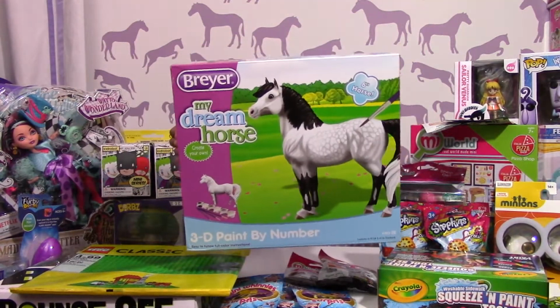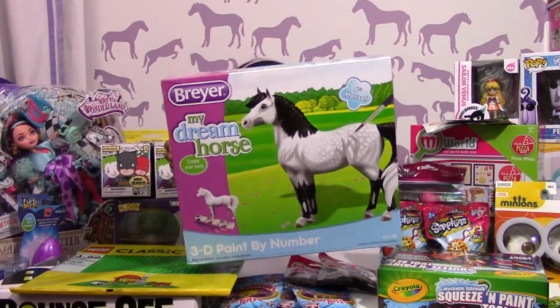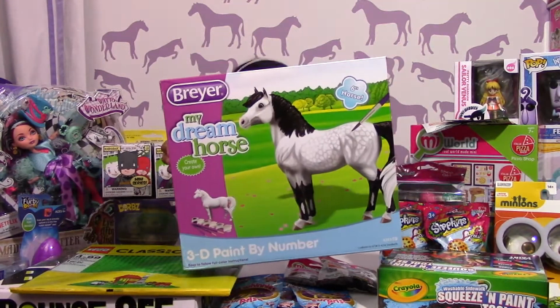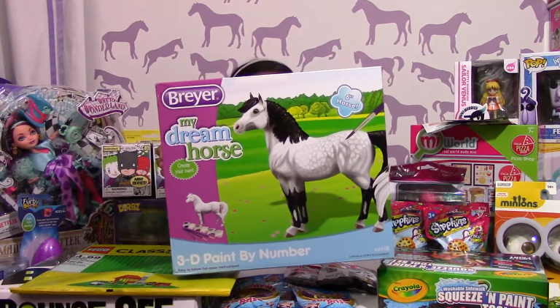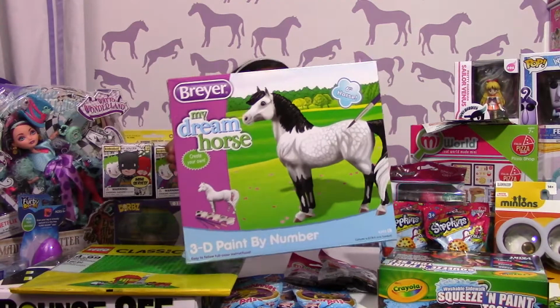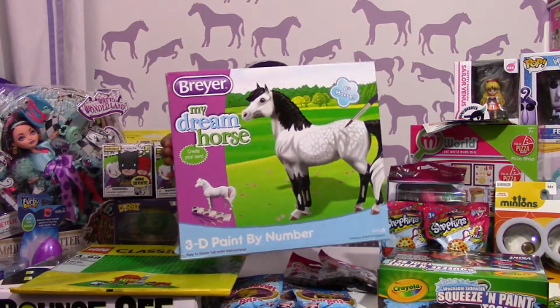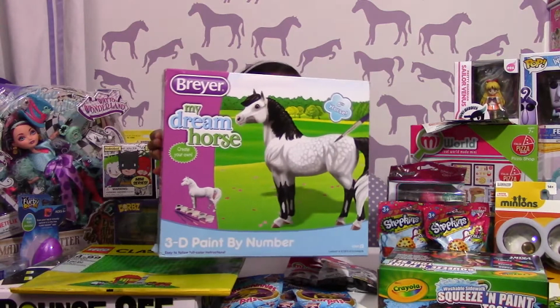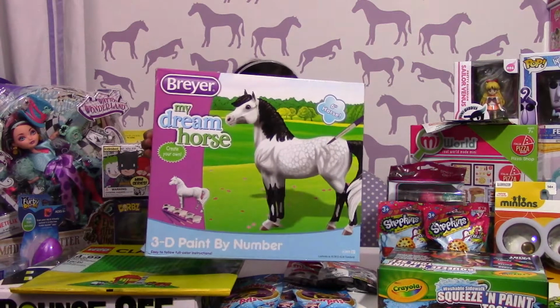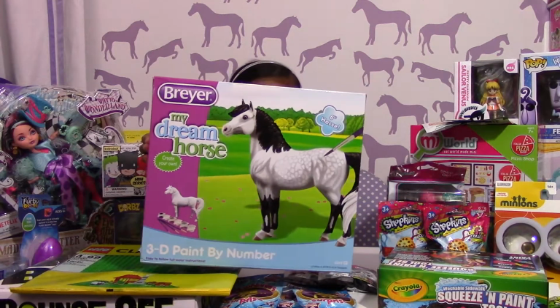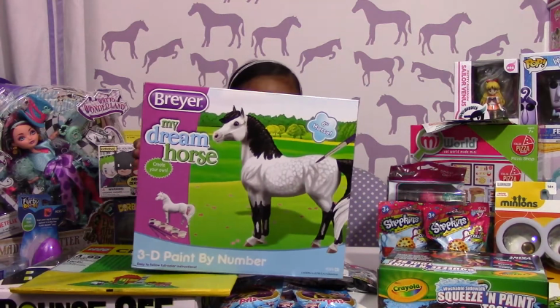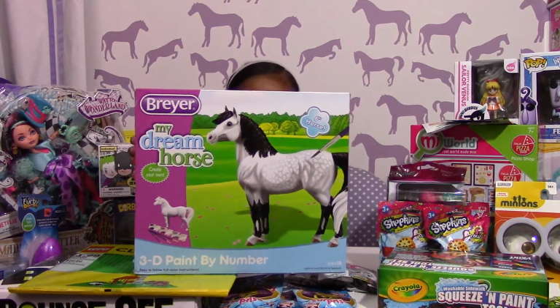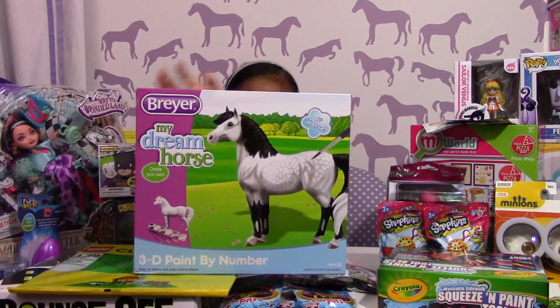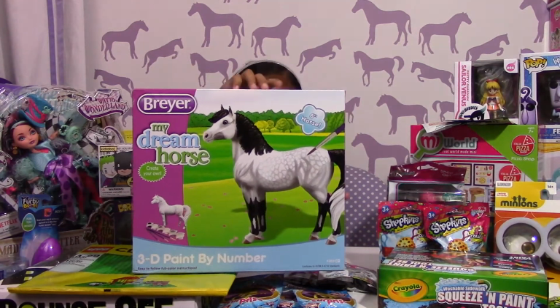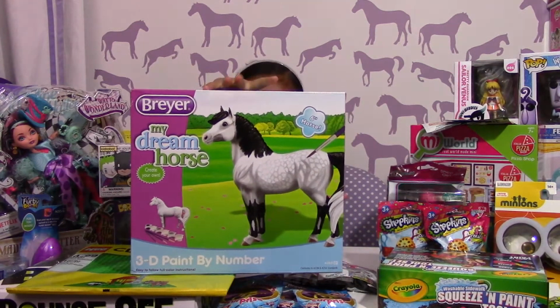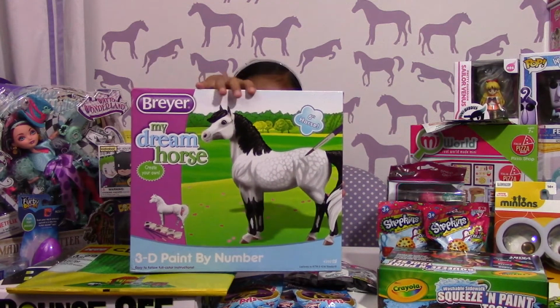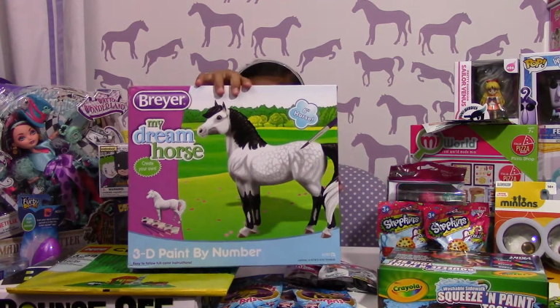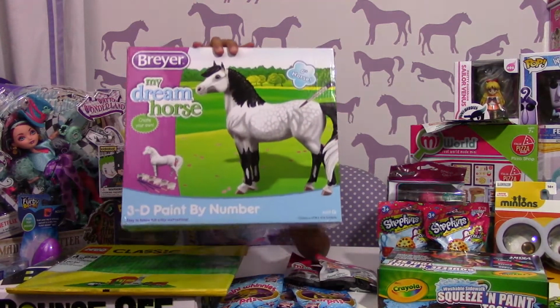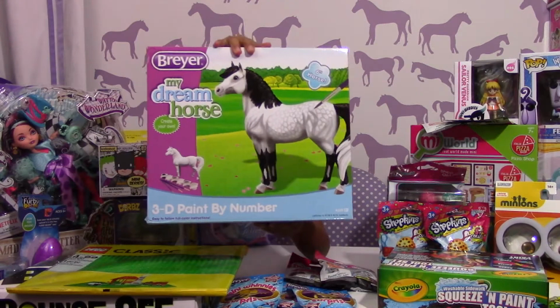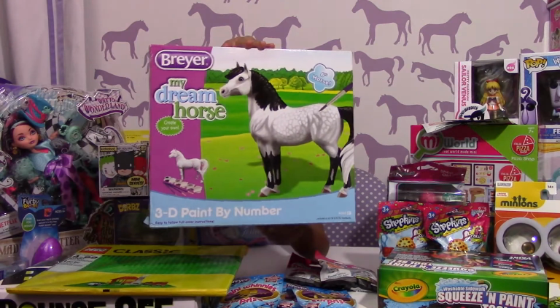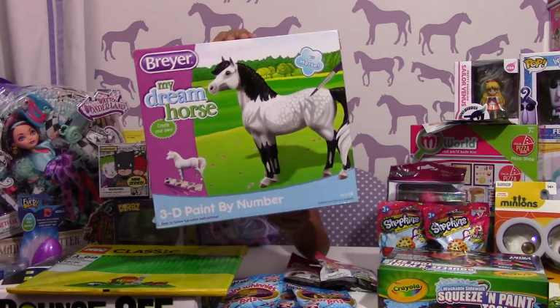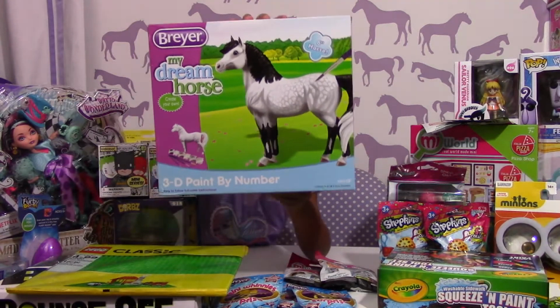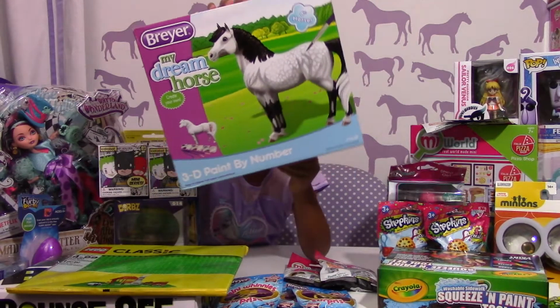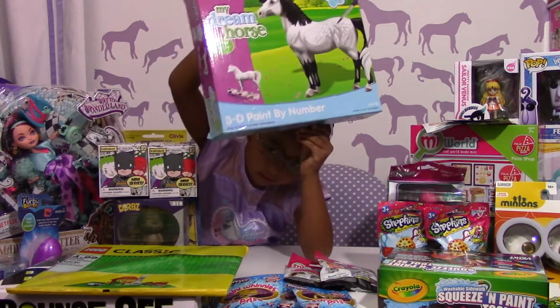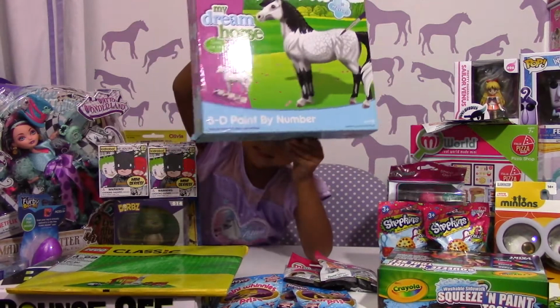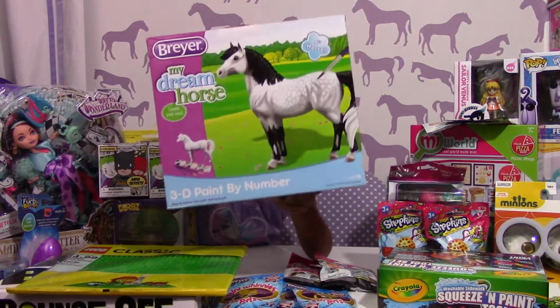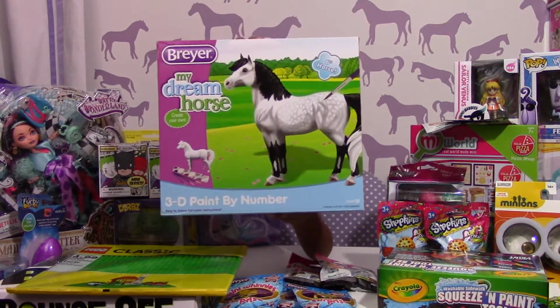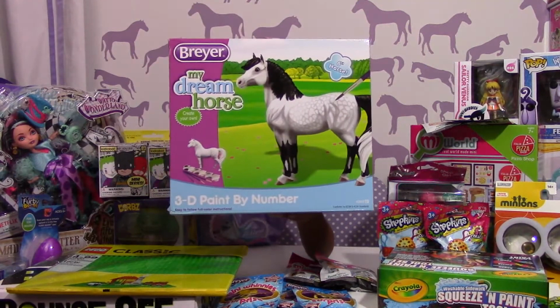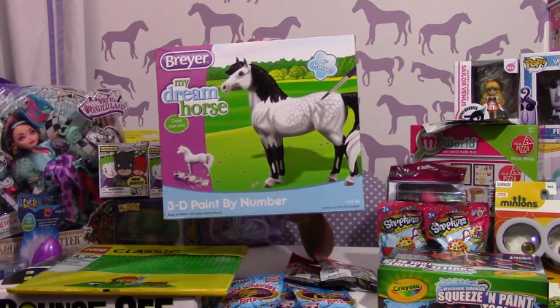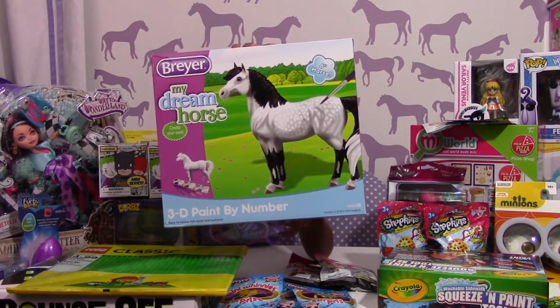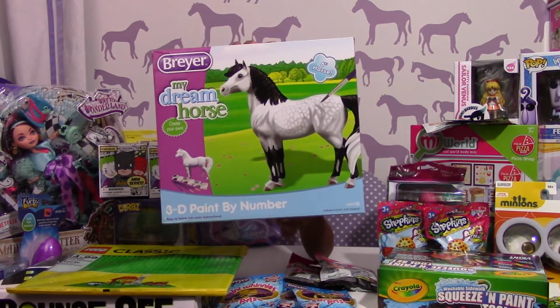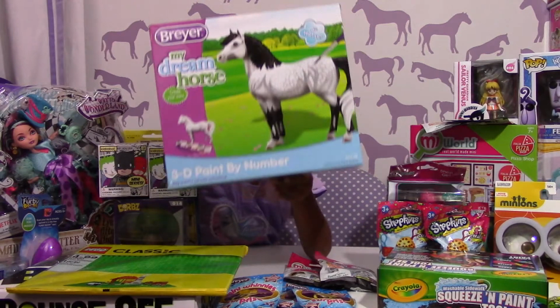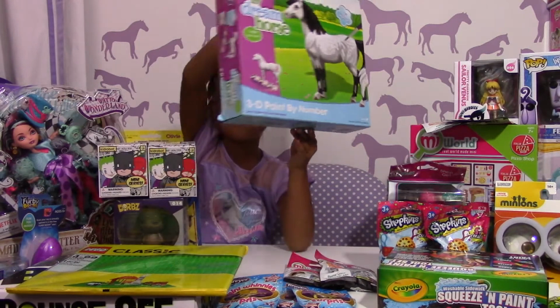And what did you get here? My Dream Horse 3D paint kit — it has 3D paint by number. Awesome, I love it!